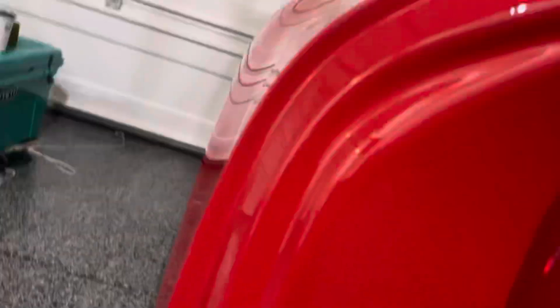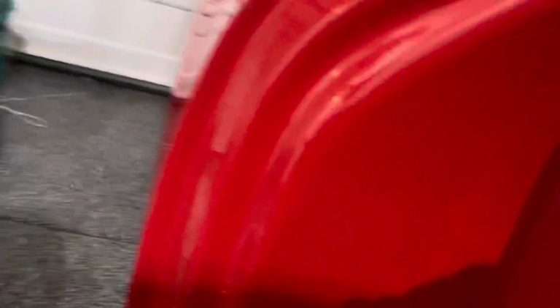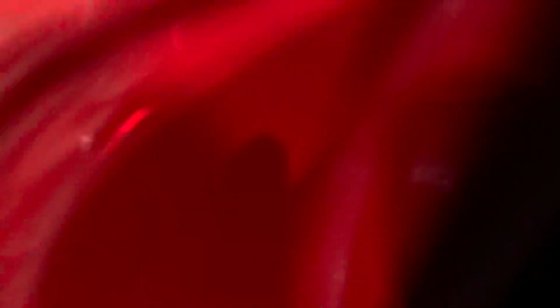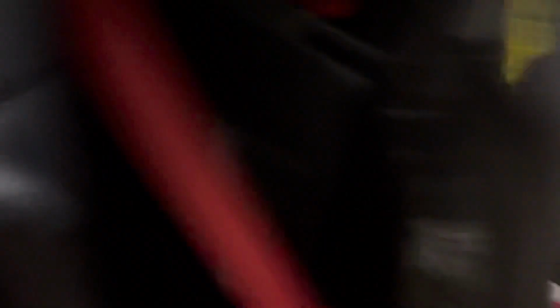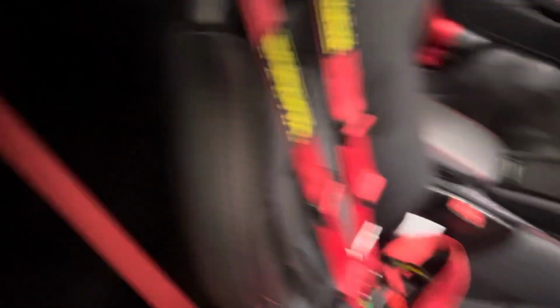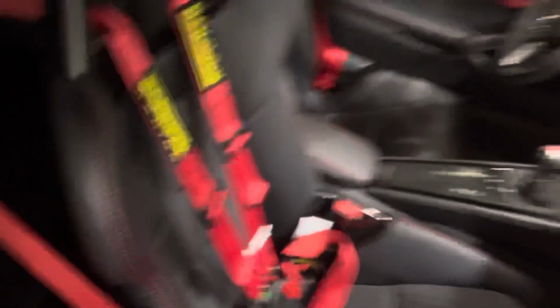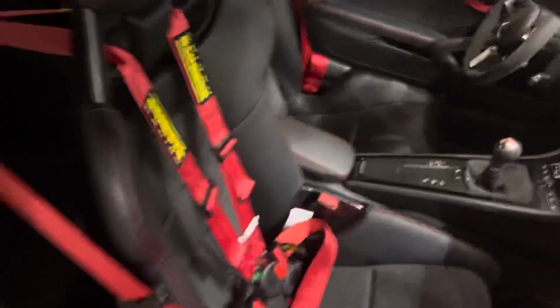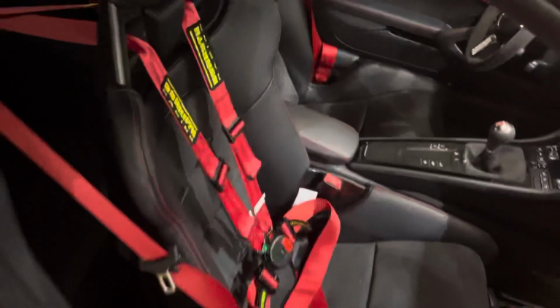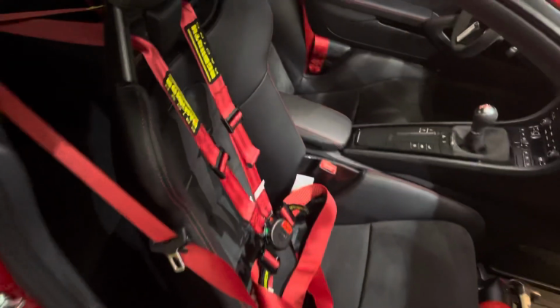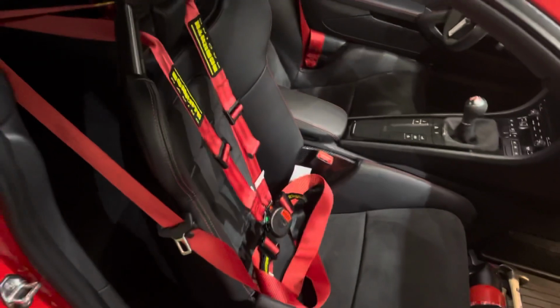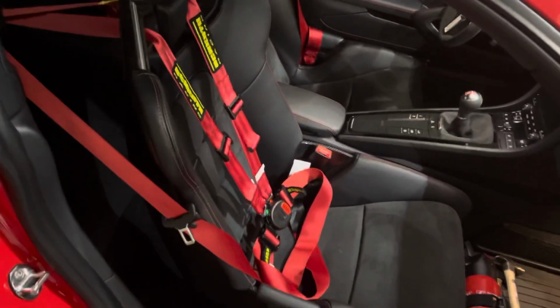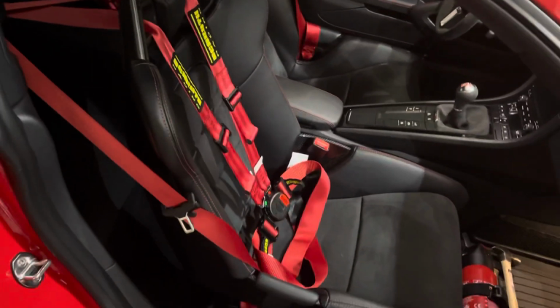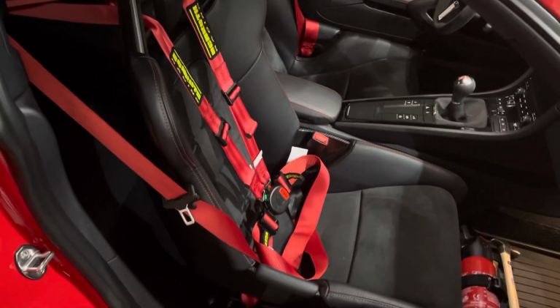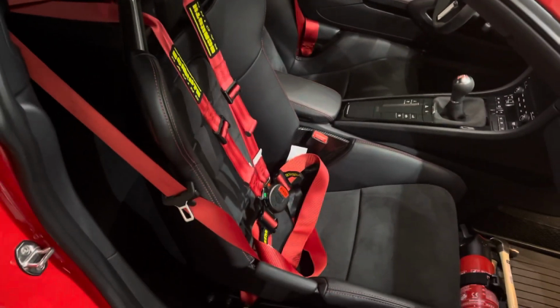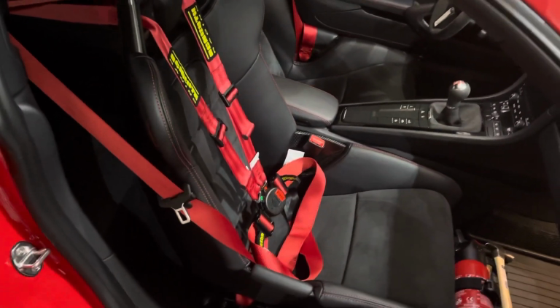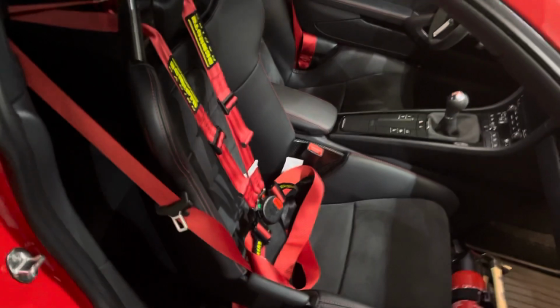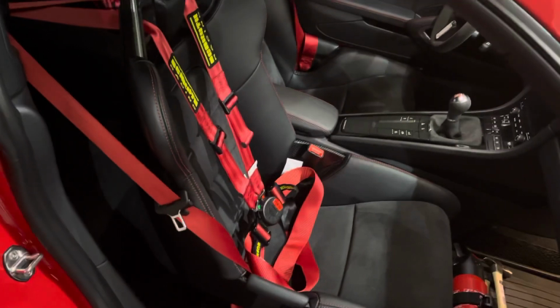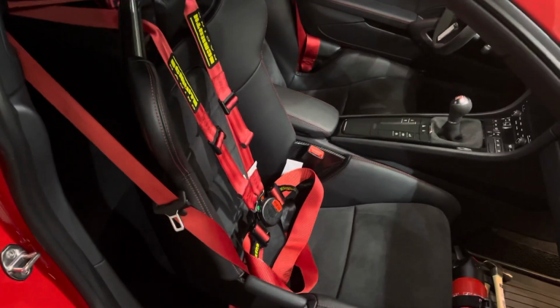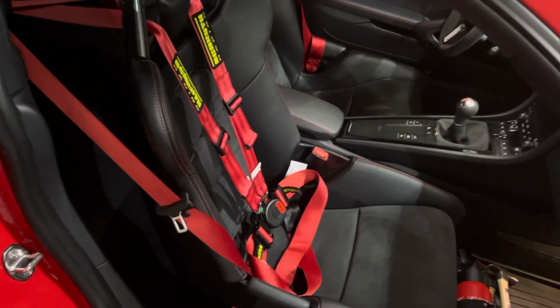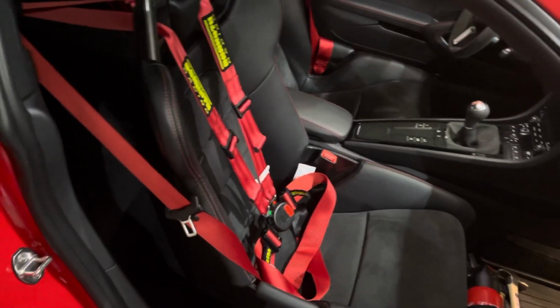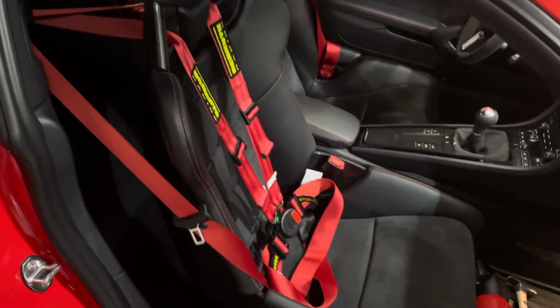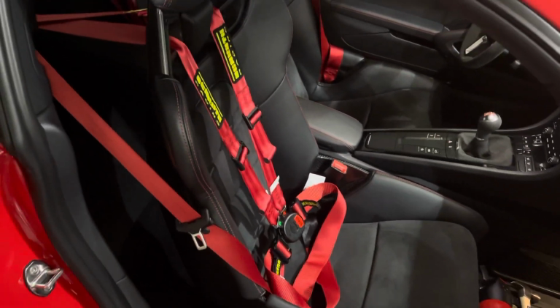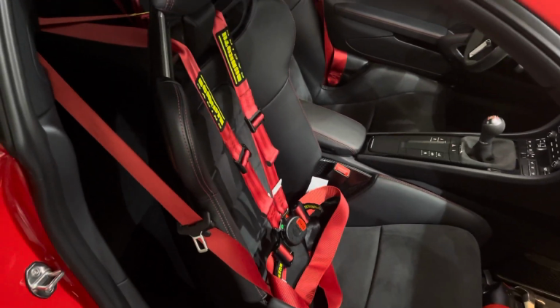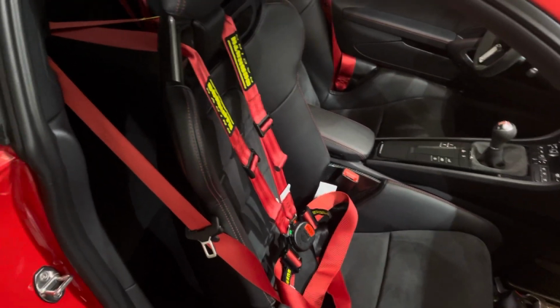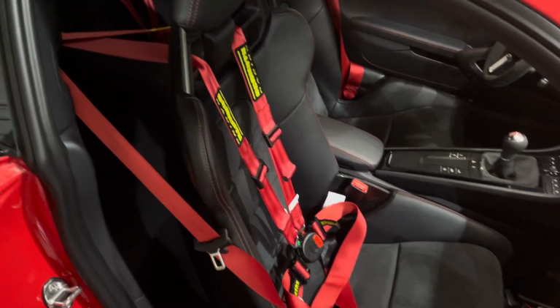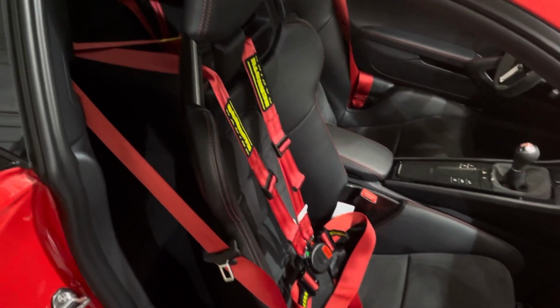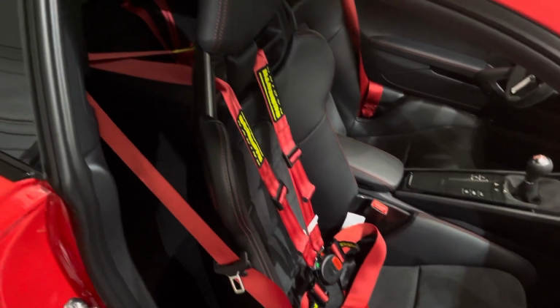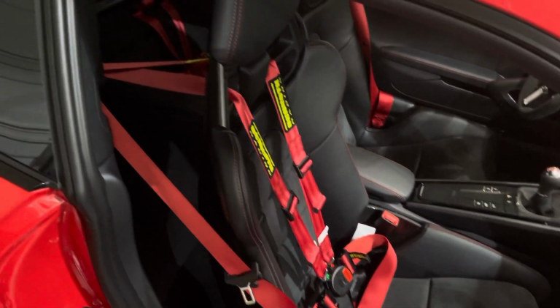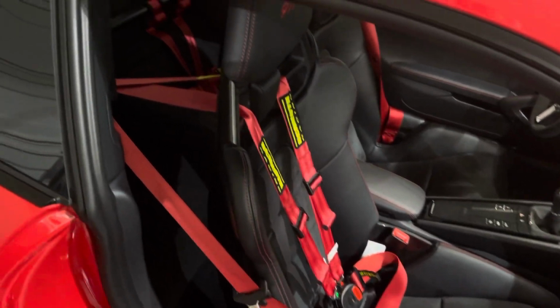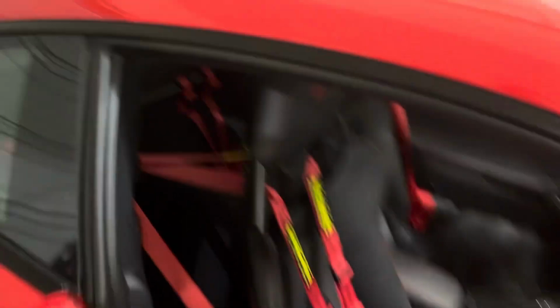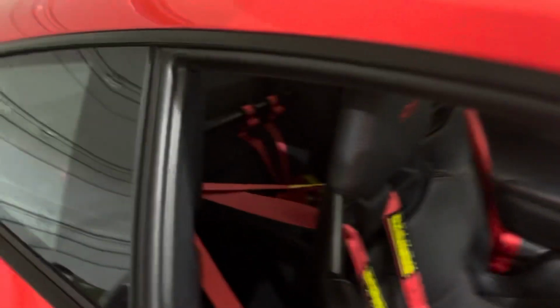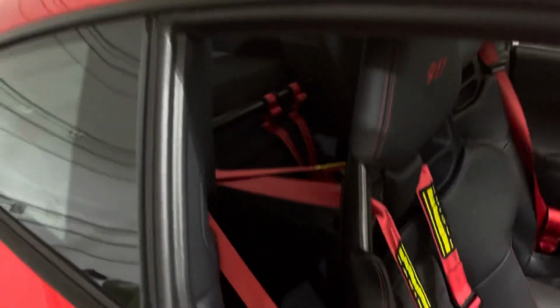I'm looking forward to taking this on the track with the Schroth harnesses, and thanks to the FVD Braunbacher harness bar.